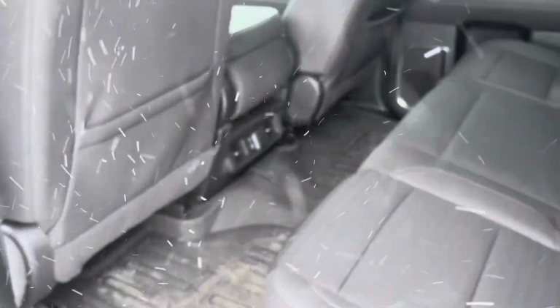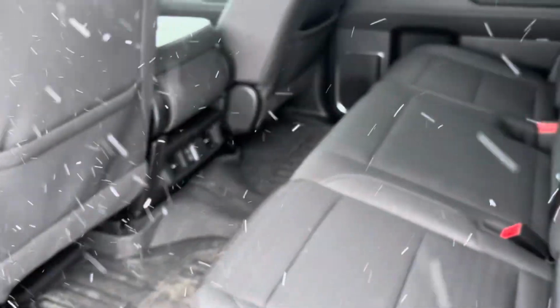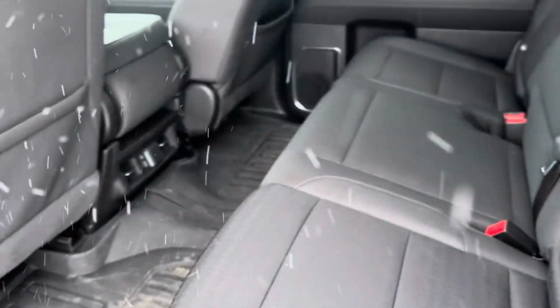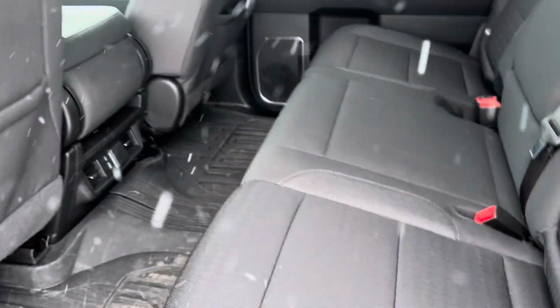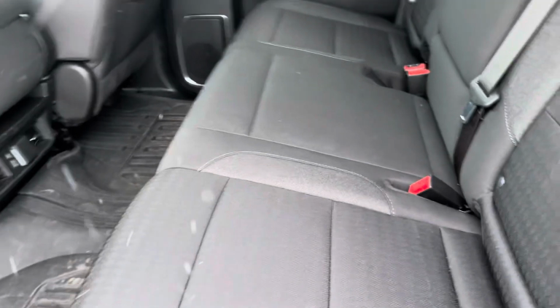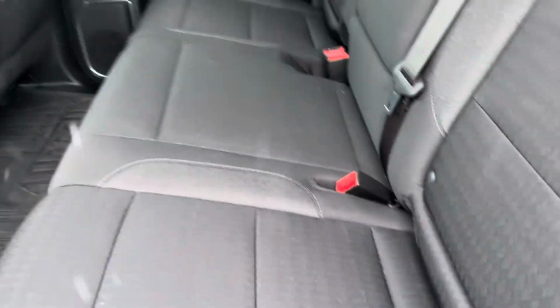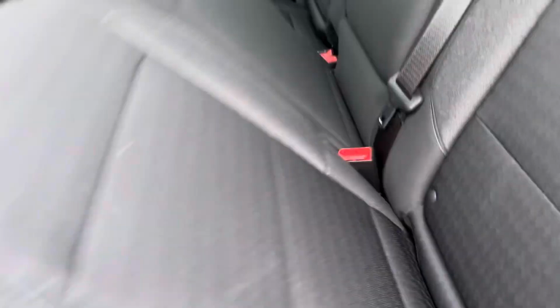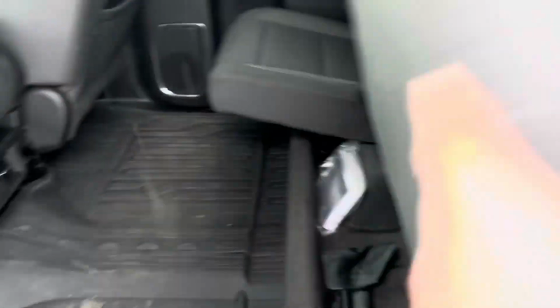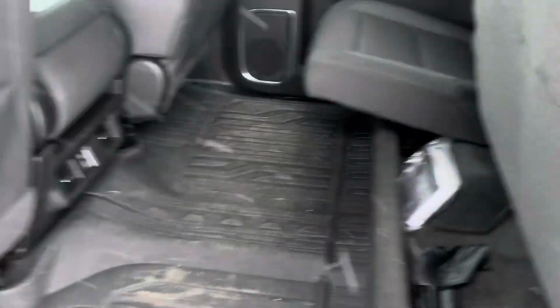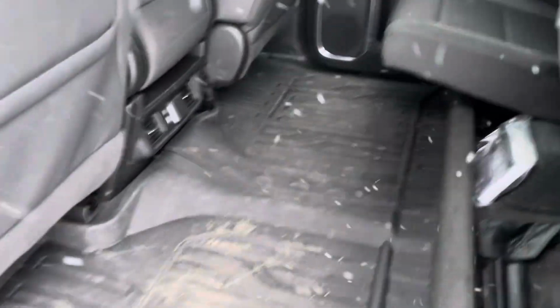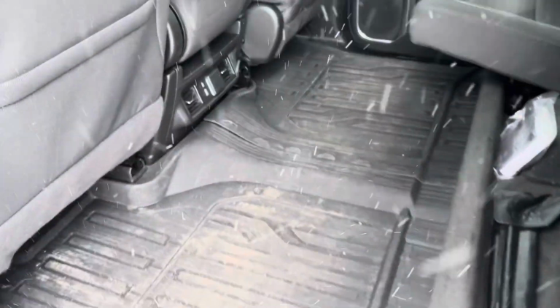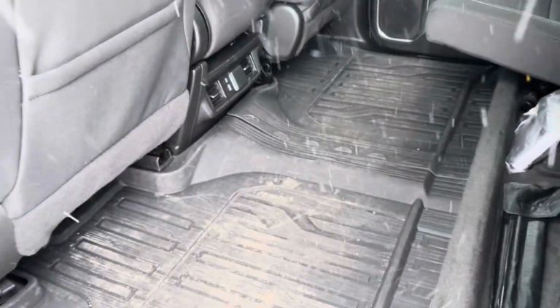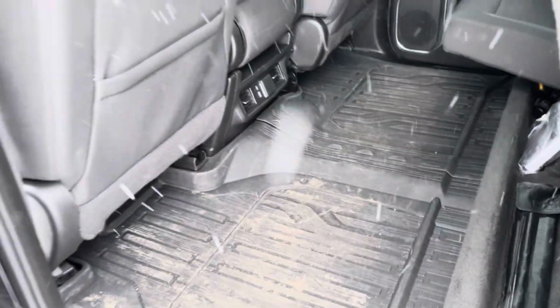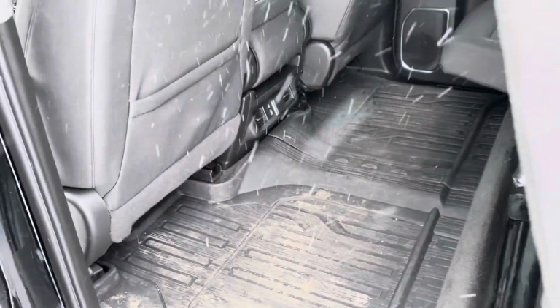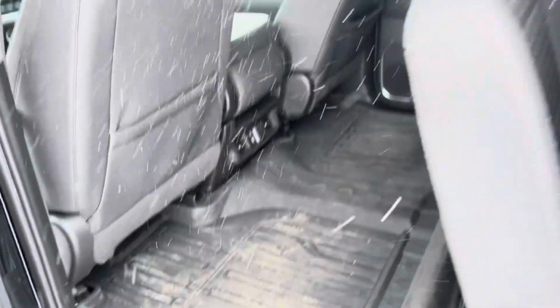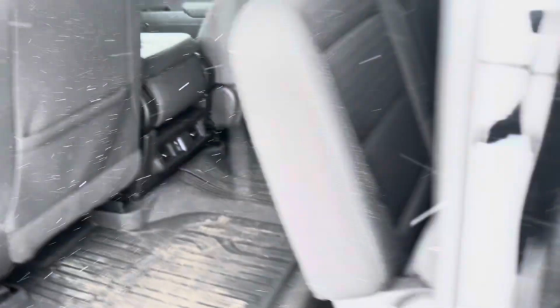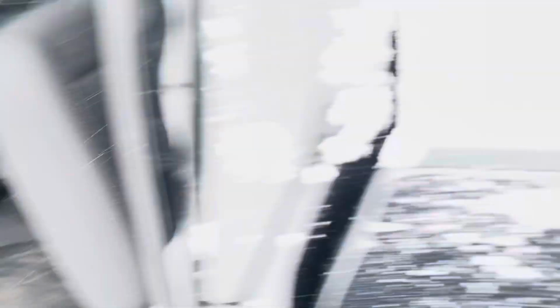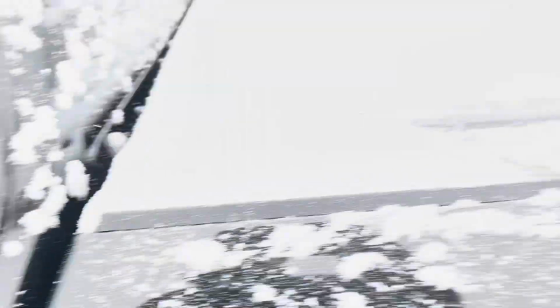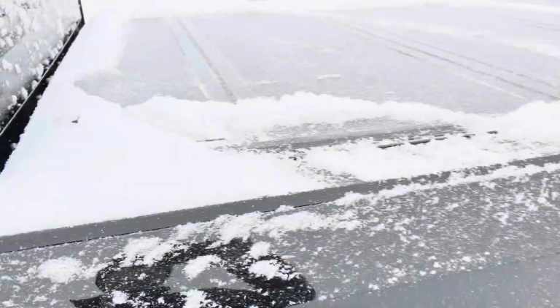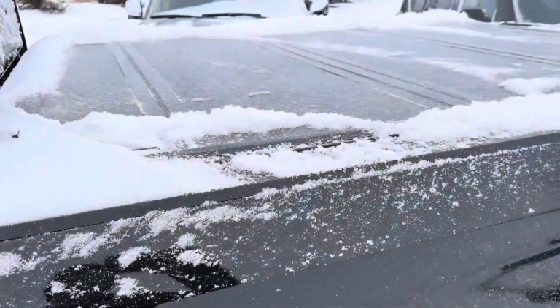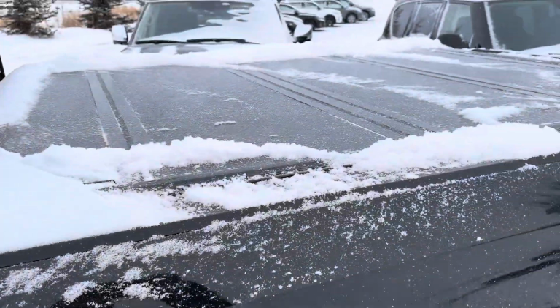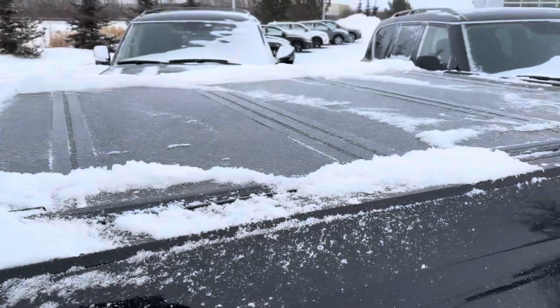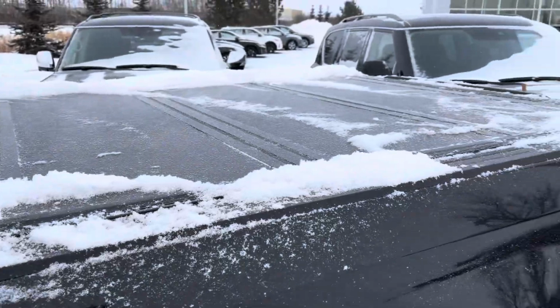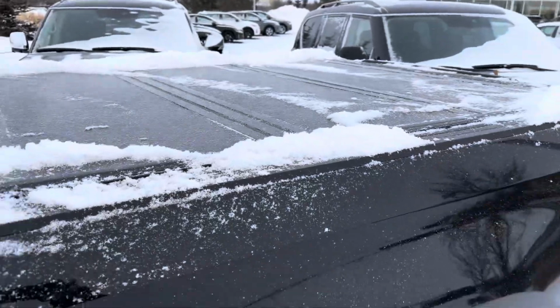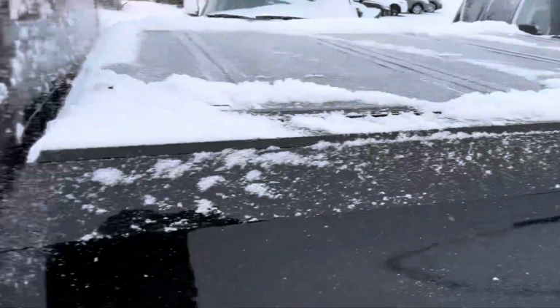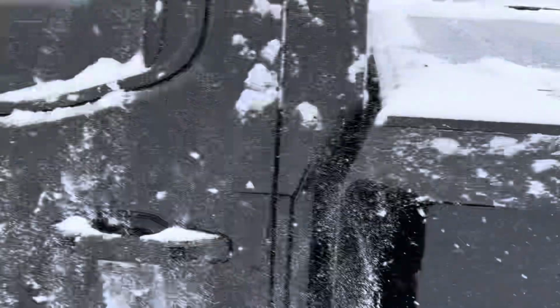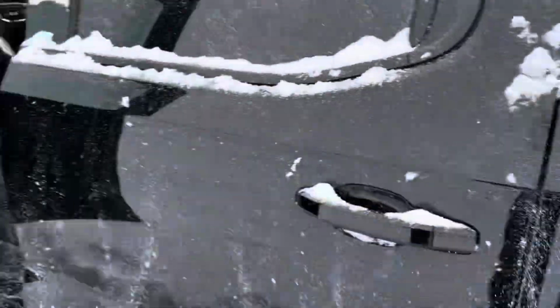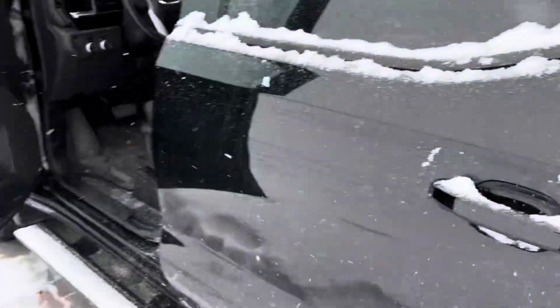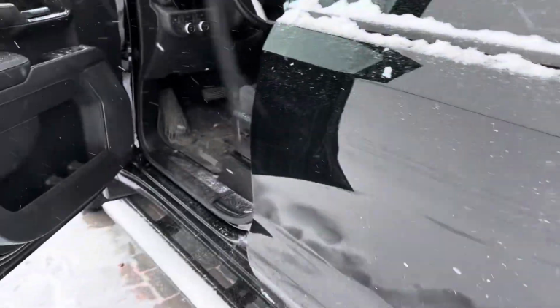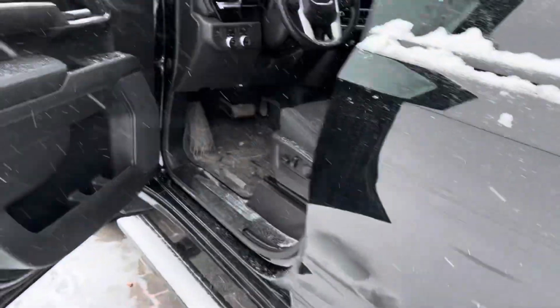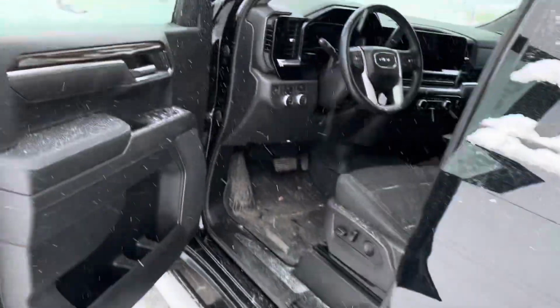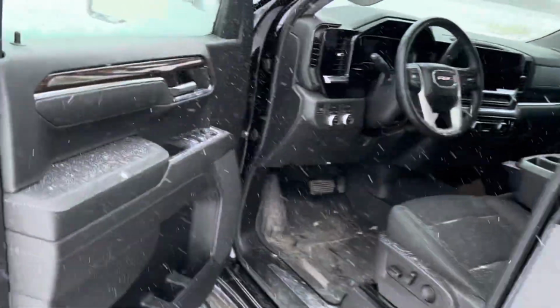Lots of room in the back too. These seats do fold up, giving you extra space in the back. You do get a ton cover on the back as well. Let me know what you think, Julie.